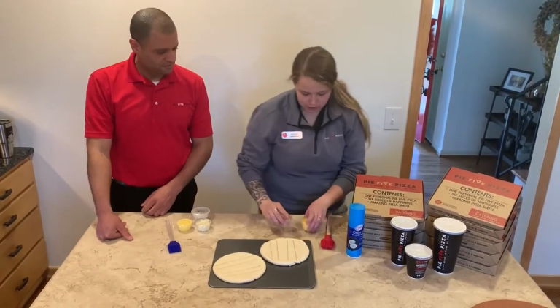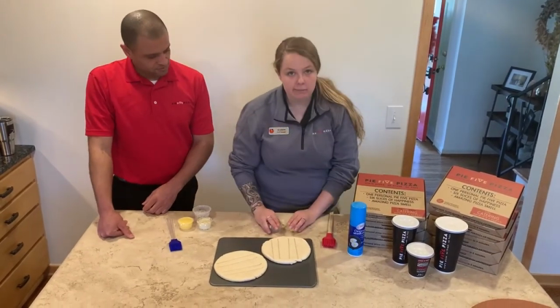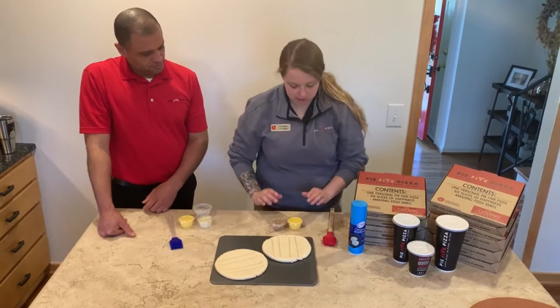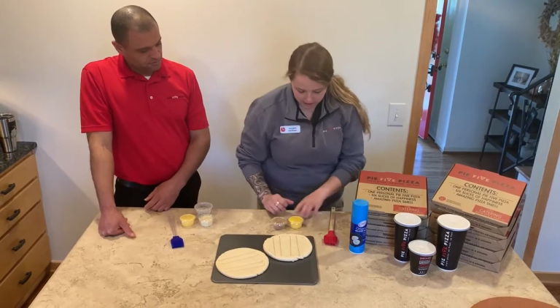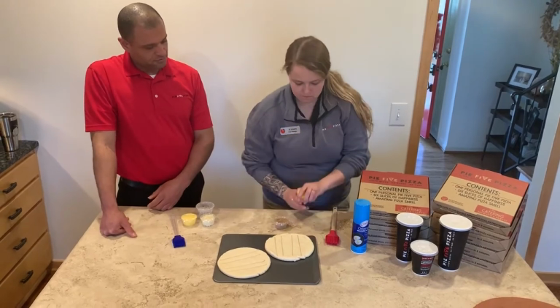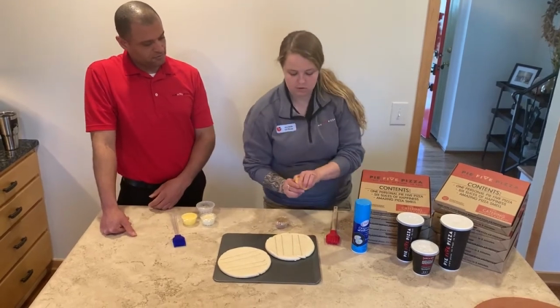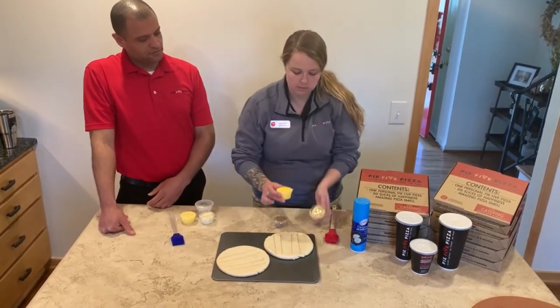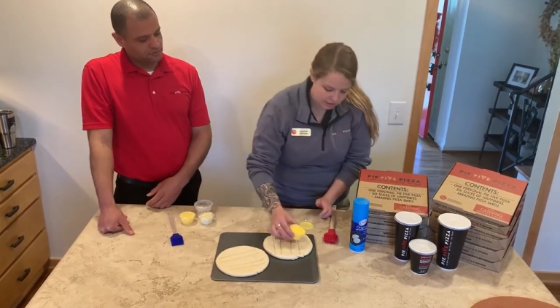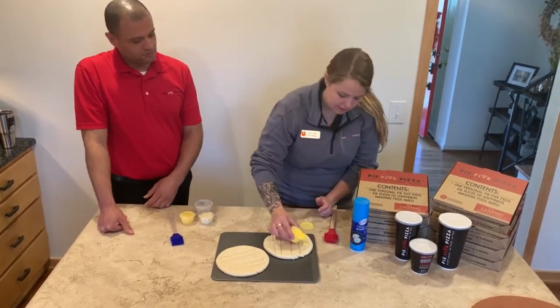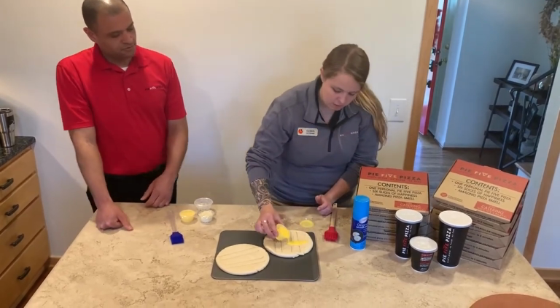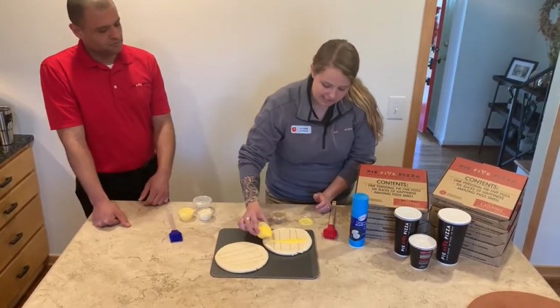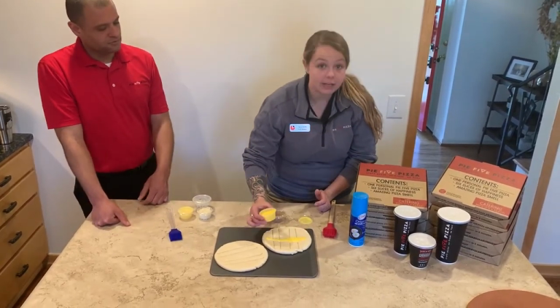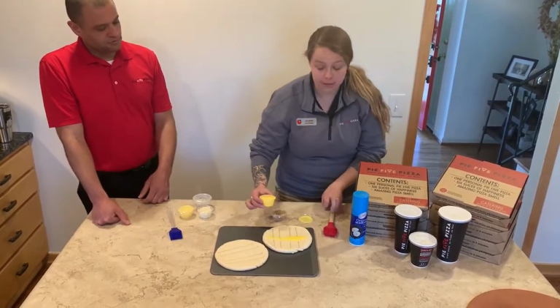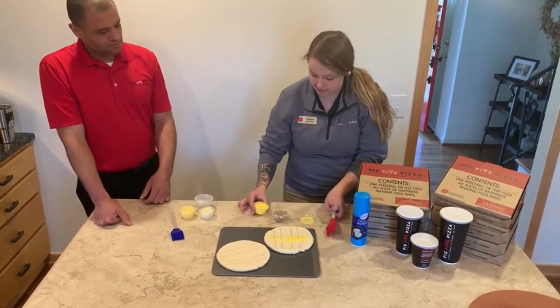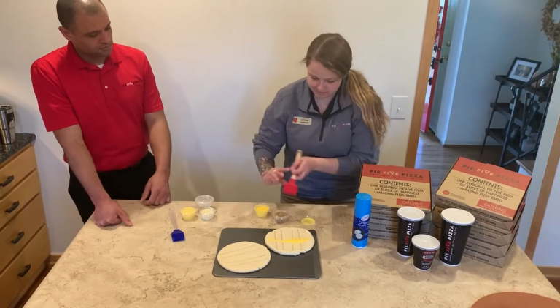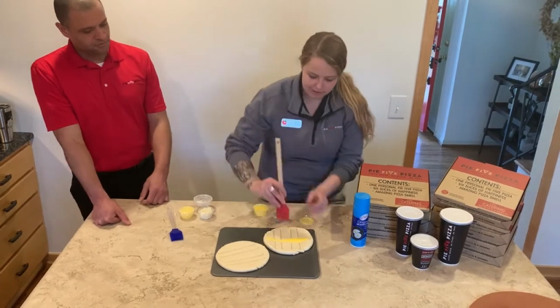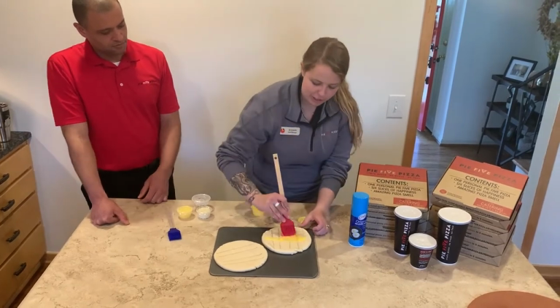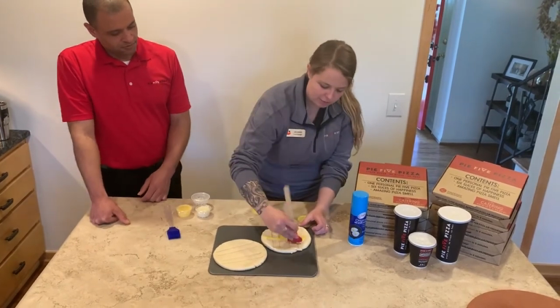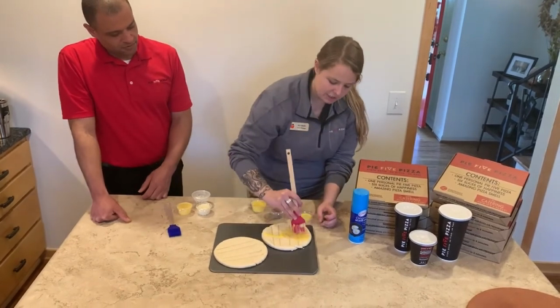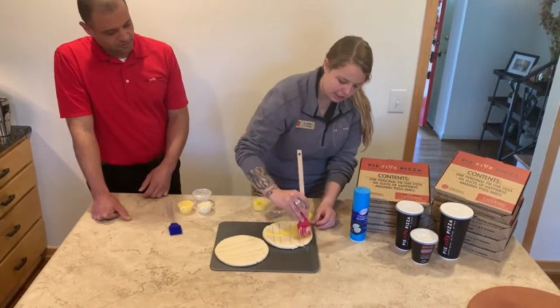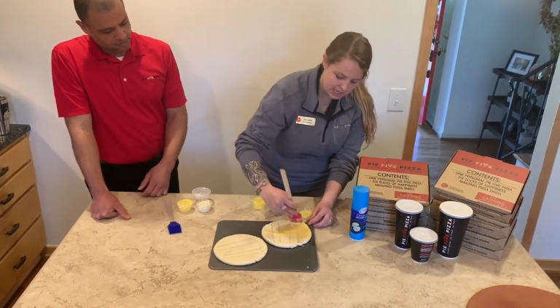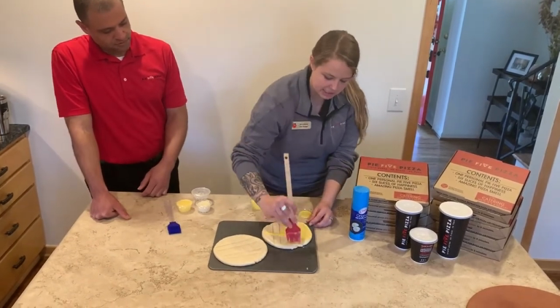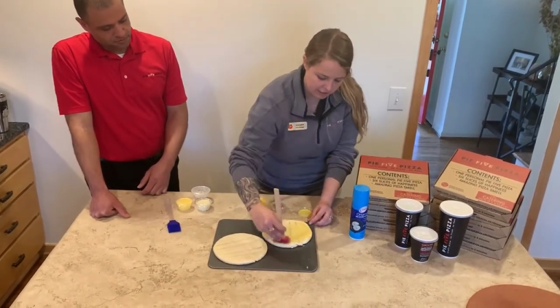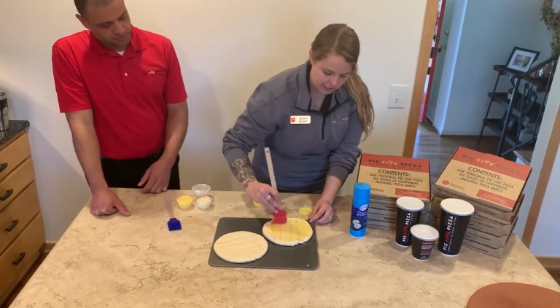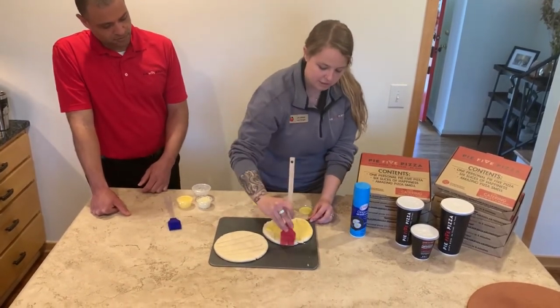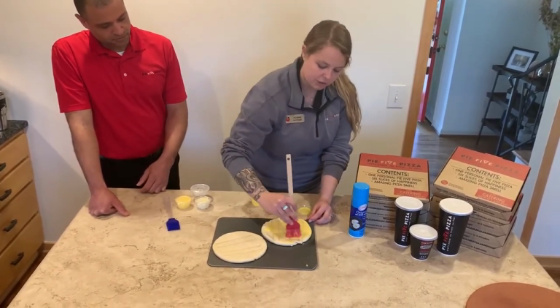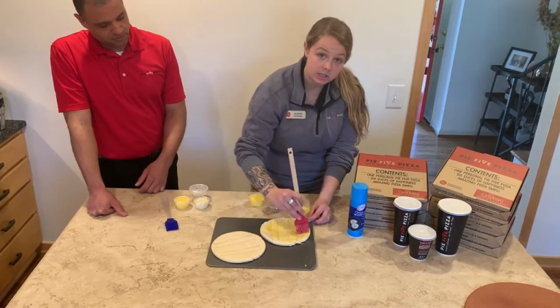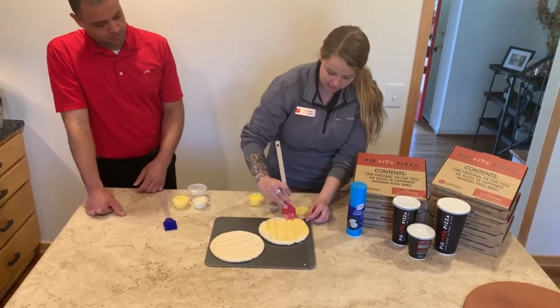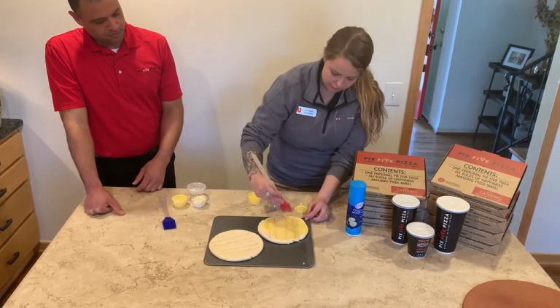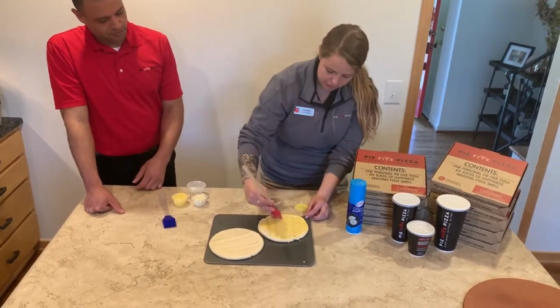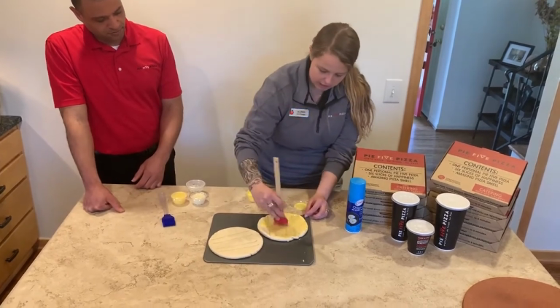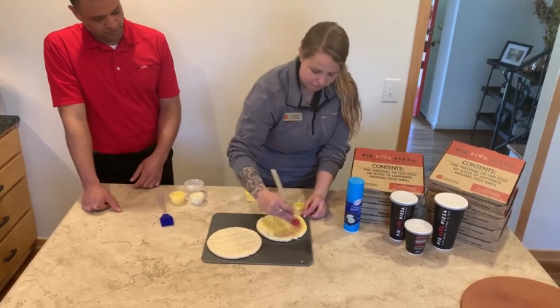You're gonna grab your cinnamon stick kit, open up your butter, pour a nice line down the center there. You're gonna take the brush and get a nice even coating on here. This is what the sugar is gonna stick to, so you want to make sure you get it everywhere.